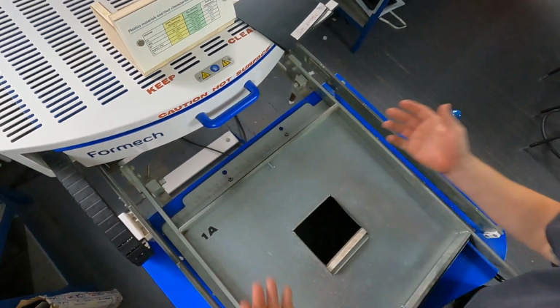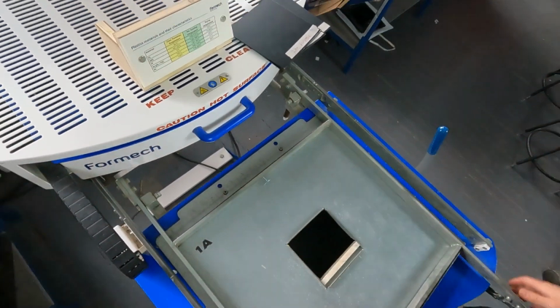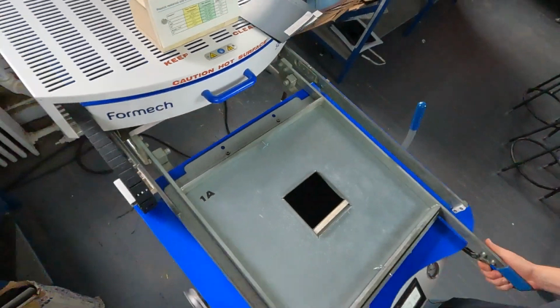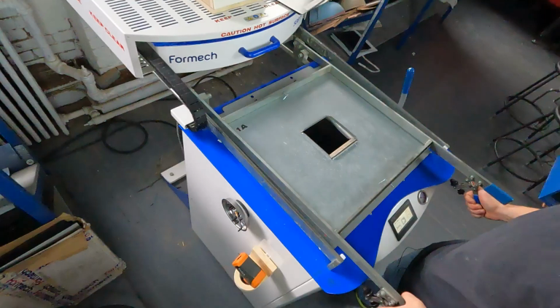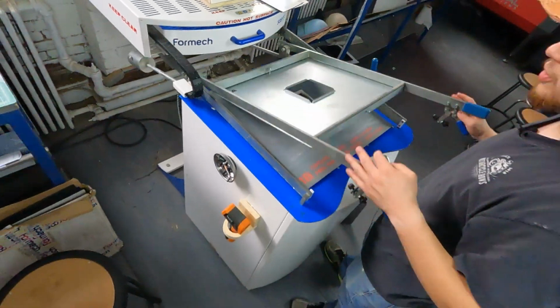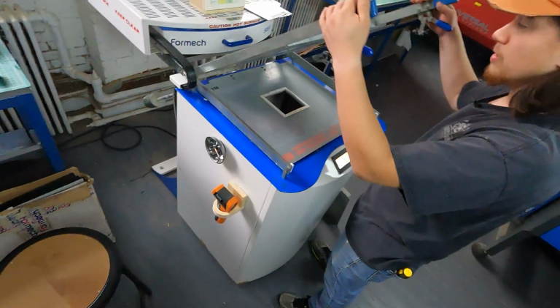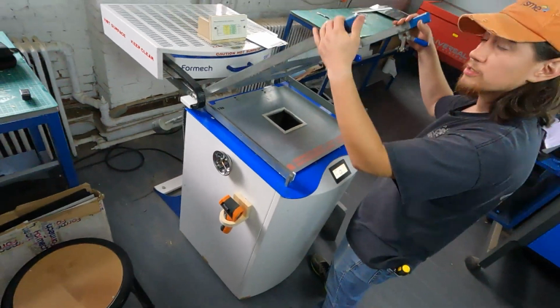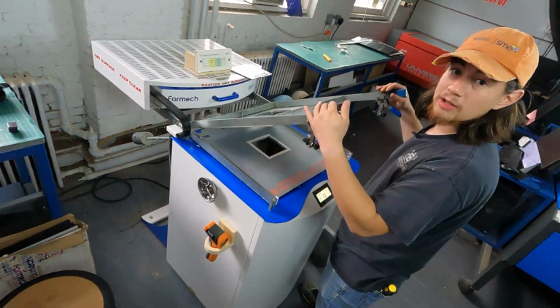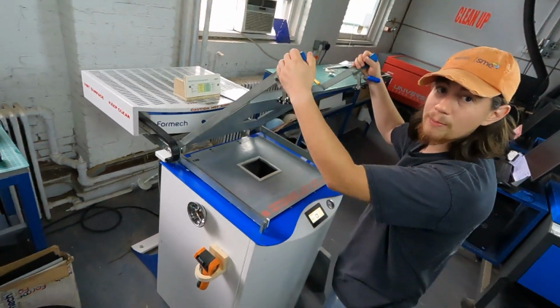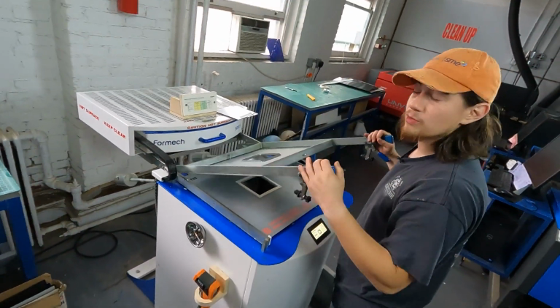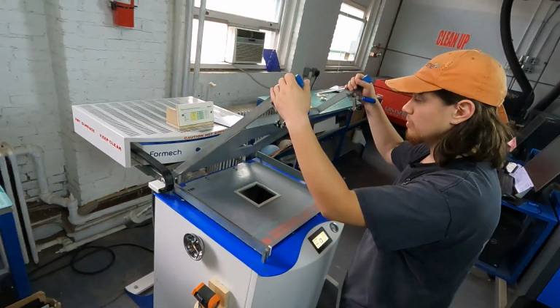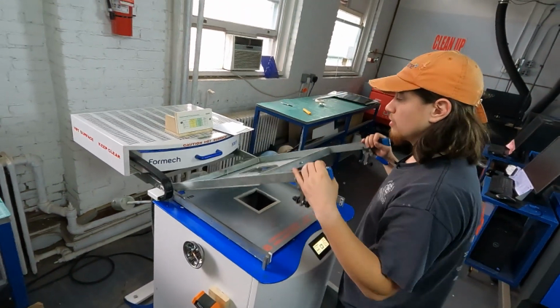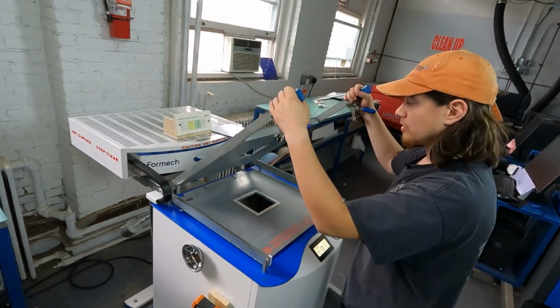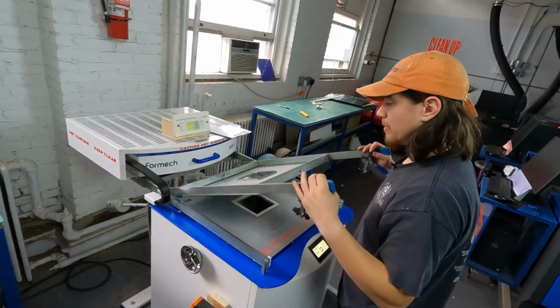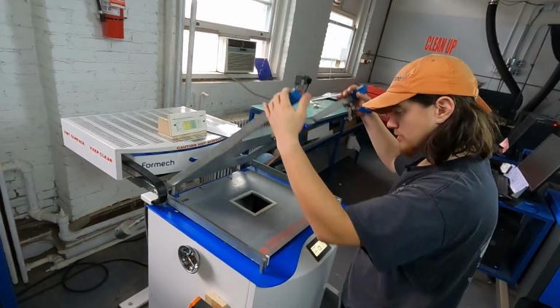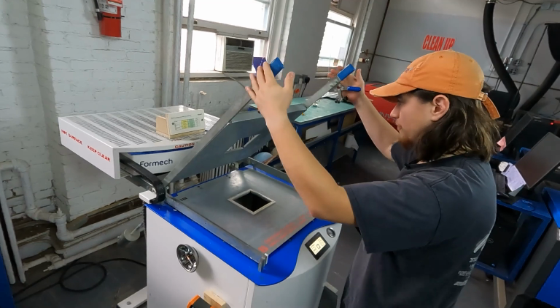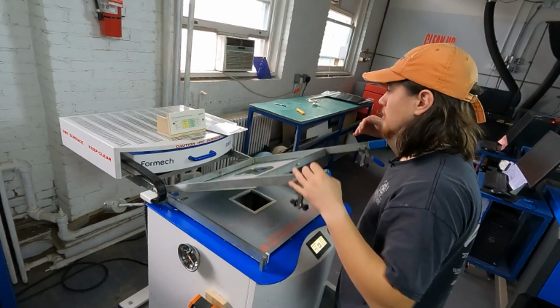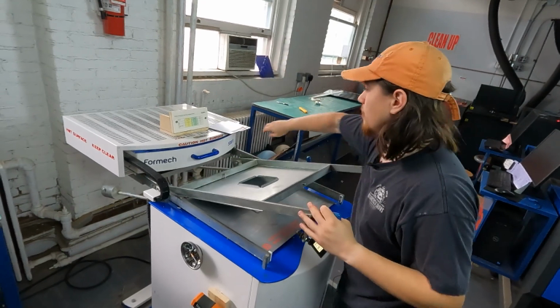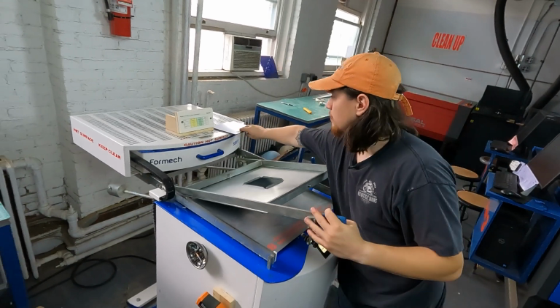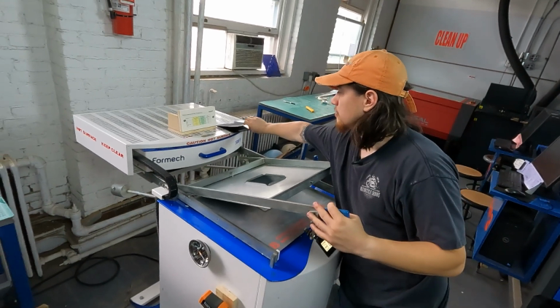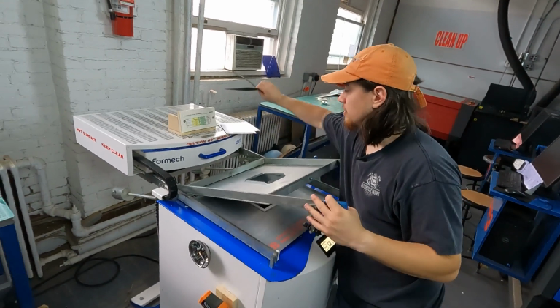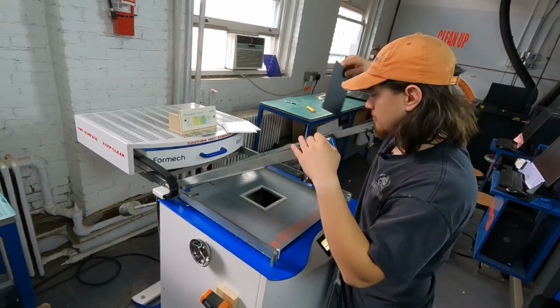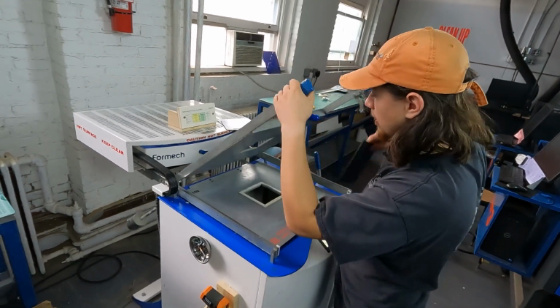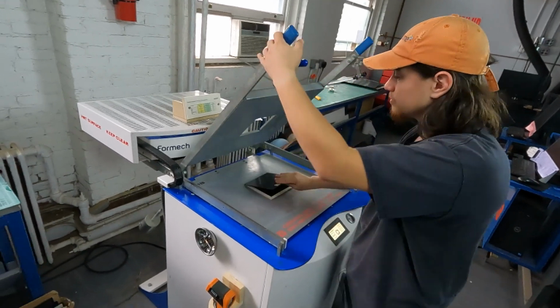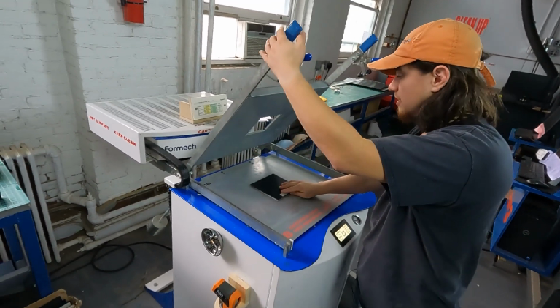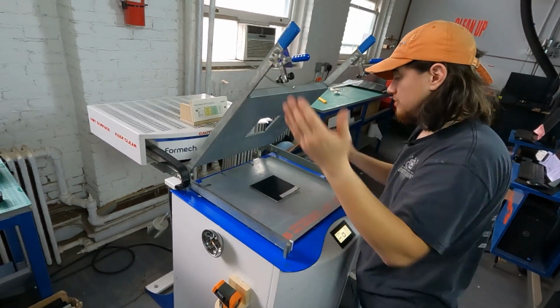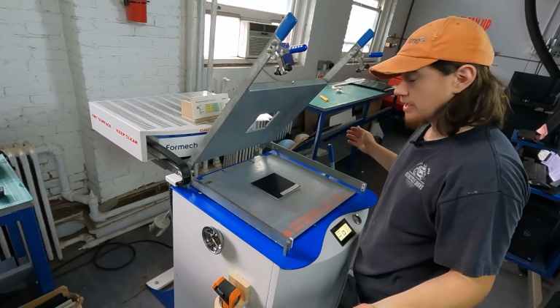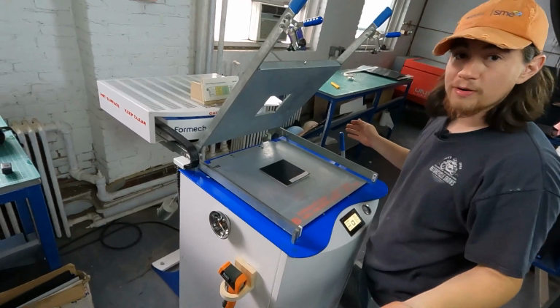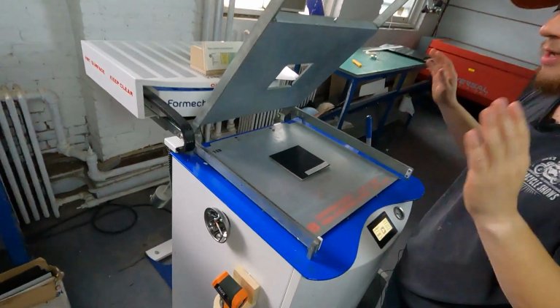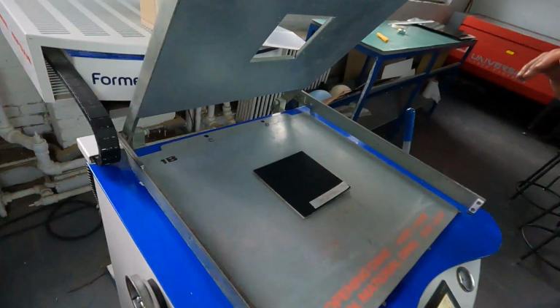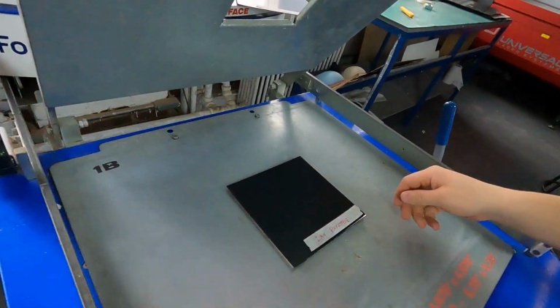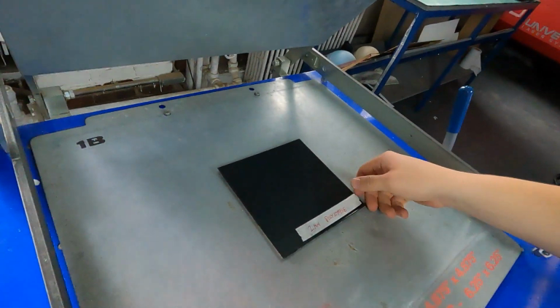Now when I lift the shield up, you can see the top reducing window goes with the clamp. Now I can stick my material in here — I'm just going to see that it fits. That looks perfect to me.